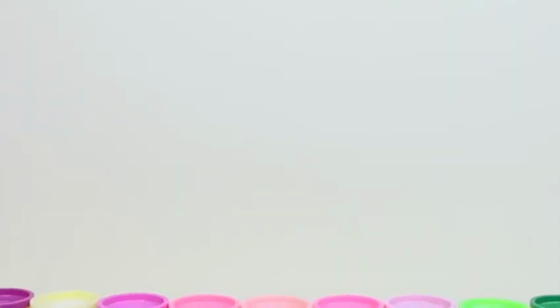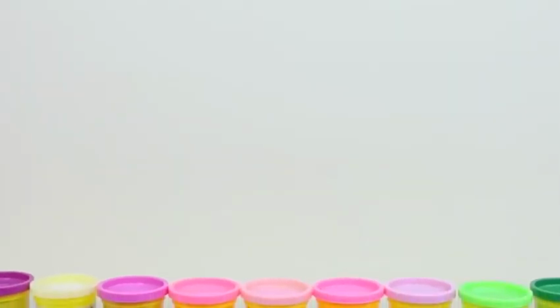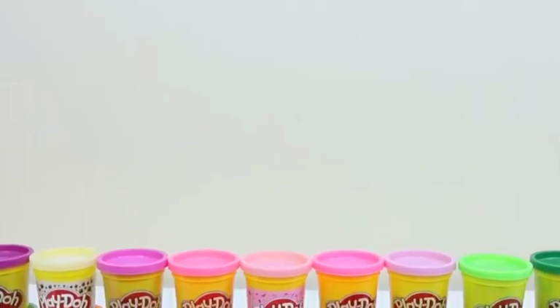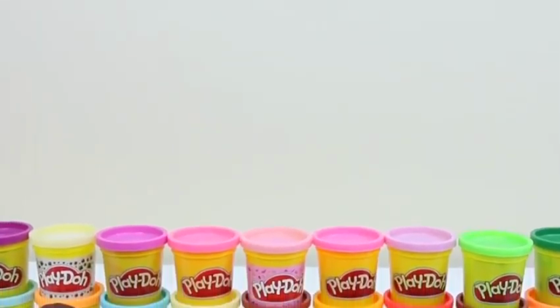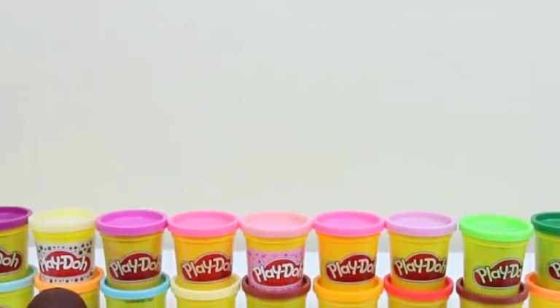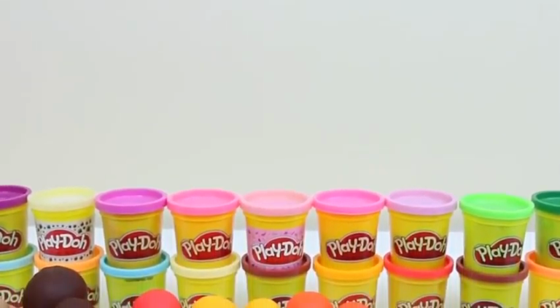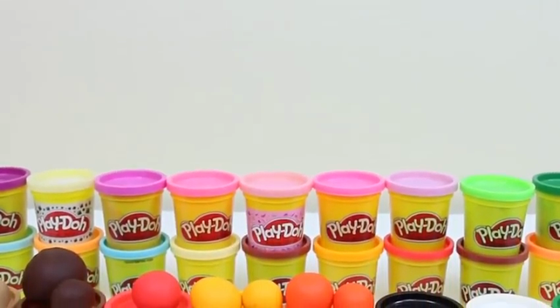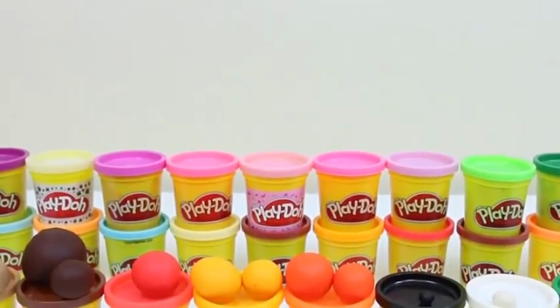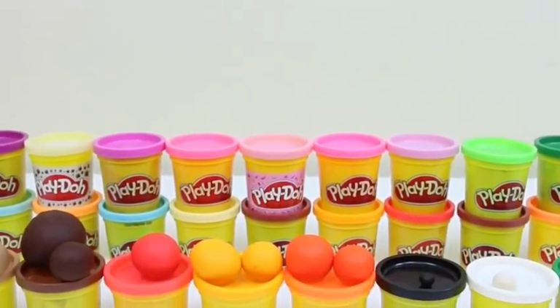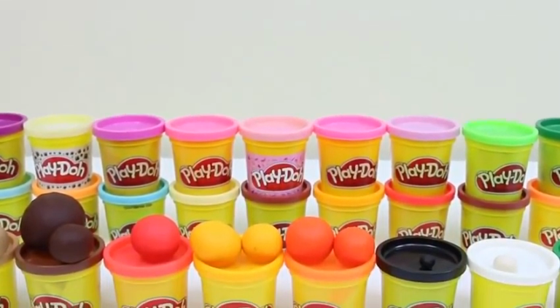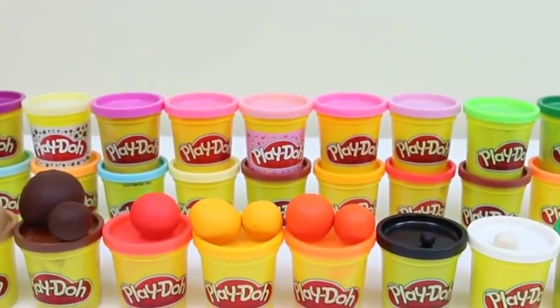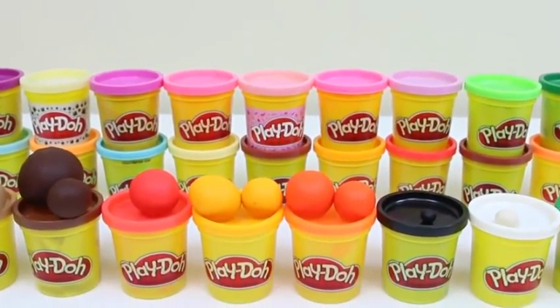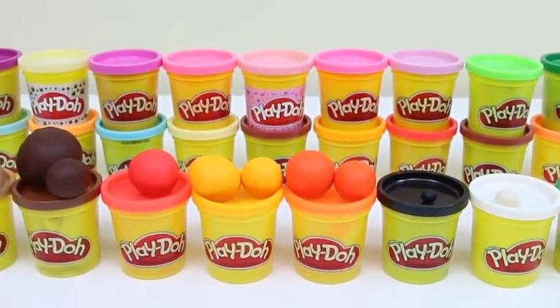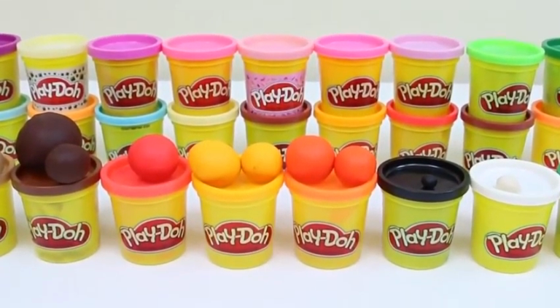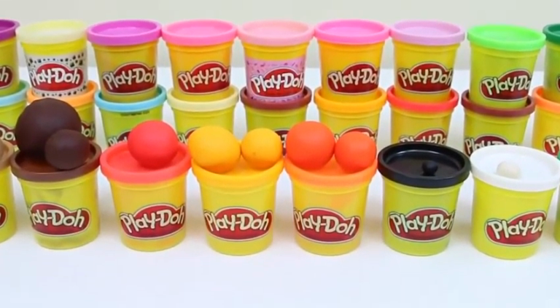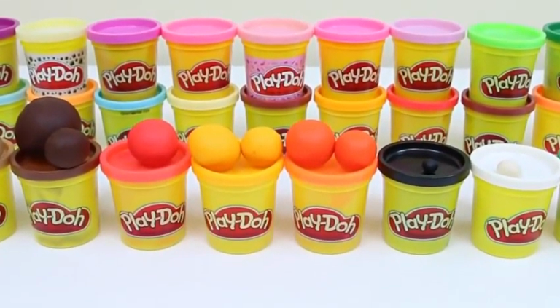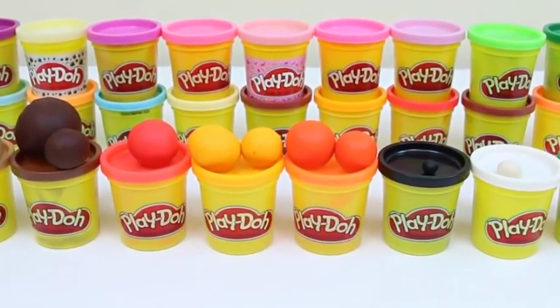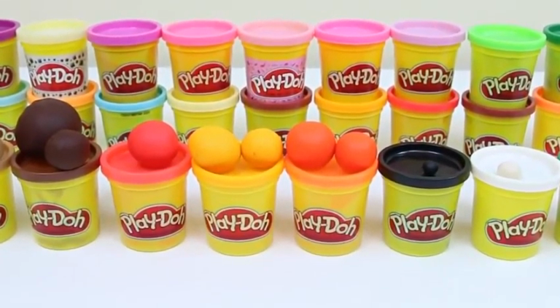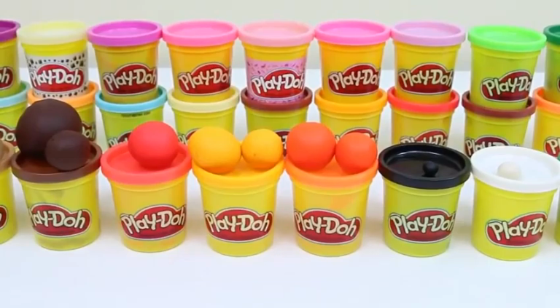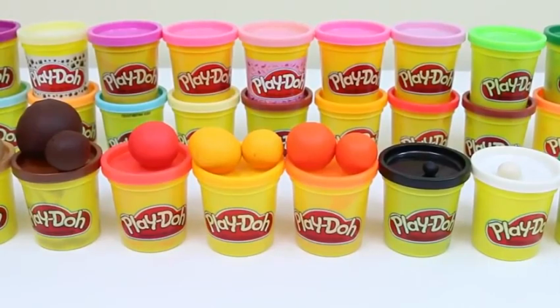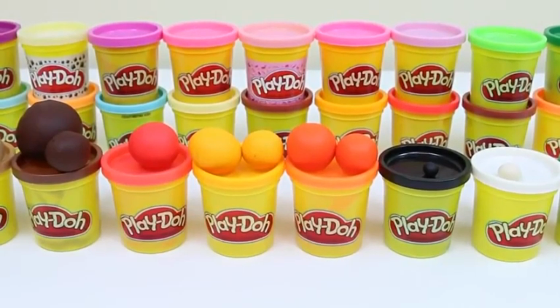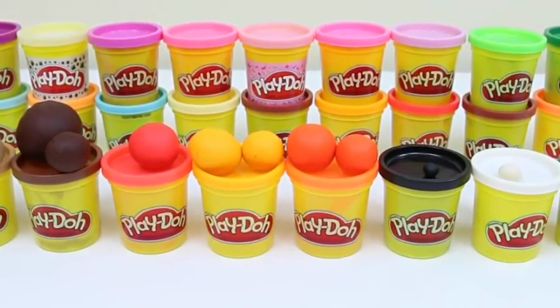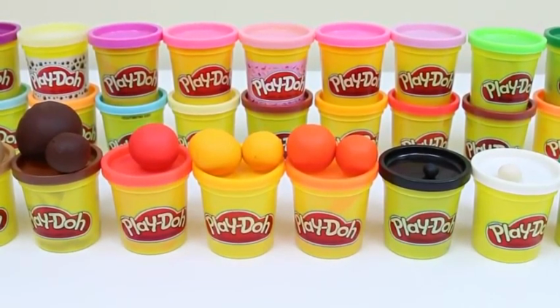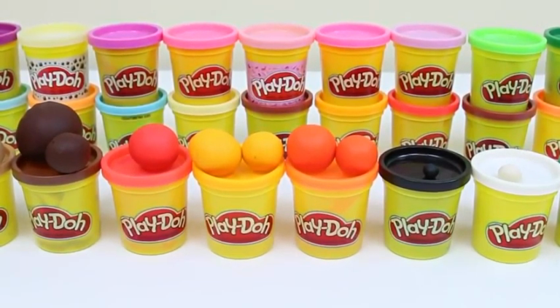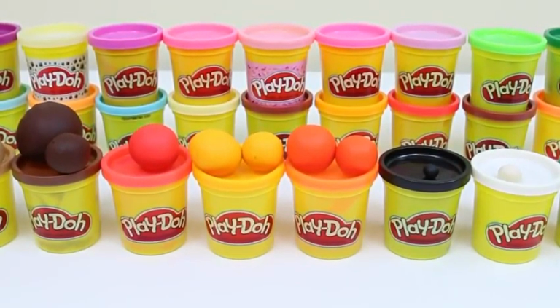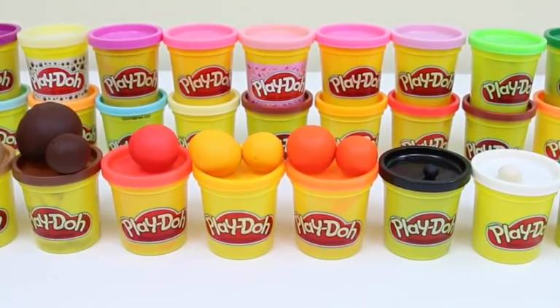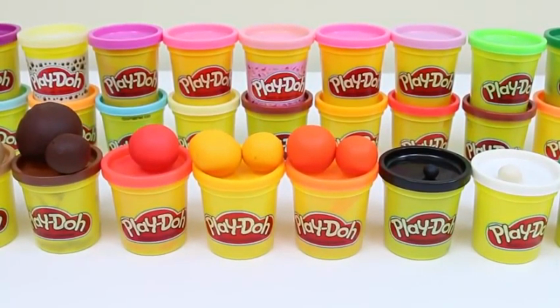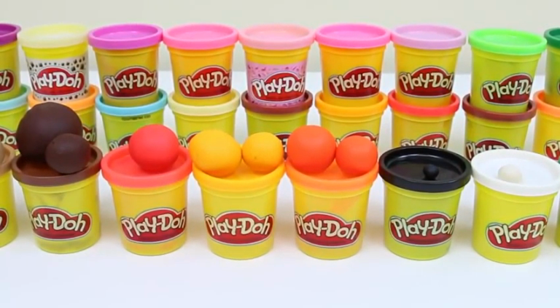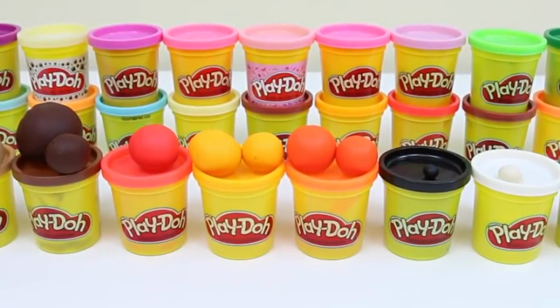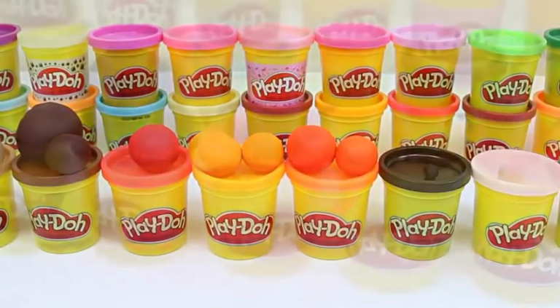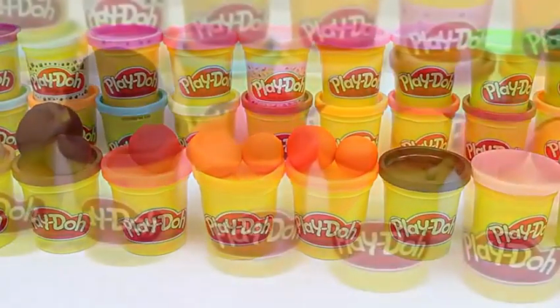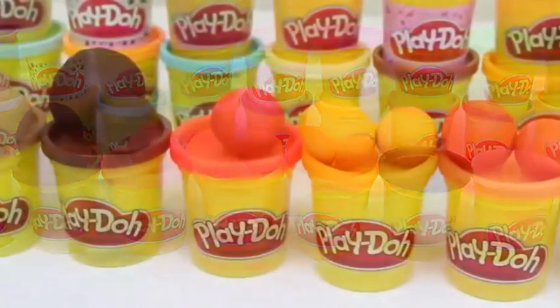Hey everyone! Some Disney toys here! And today I'm doing a special Thanksgiving craft! We're going to be making some DIY turkeys! All we need is some colored Play-Doh and a few other tools!